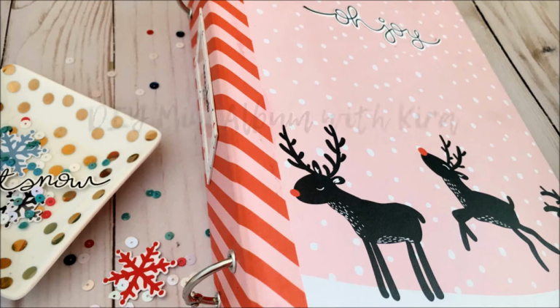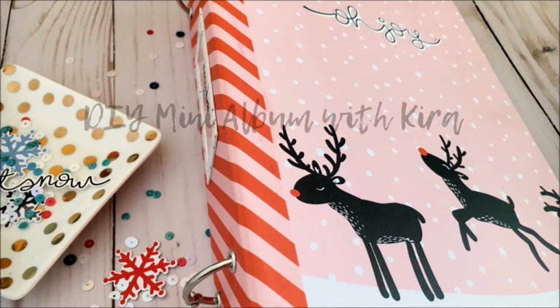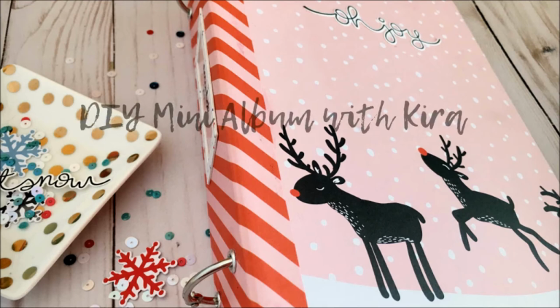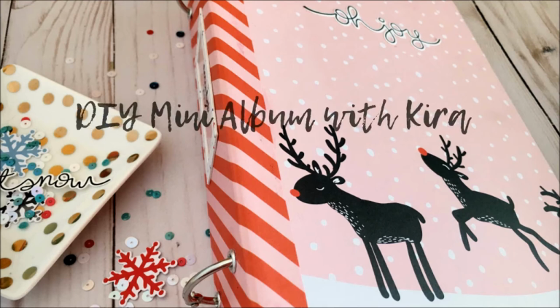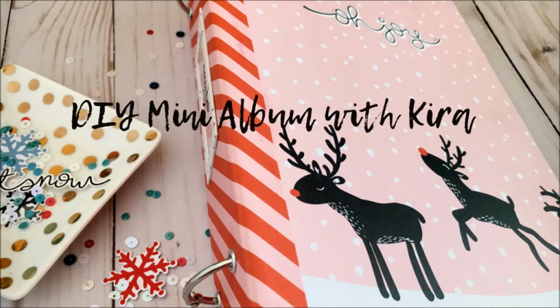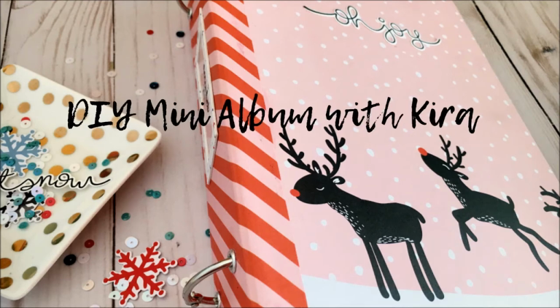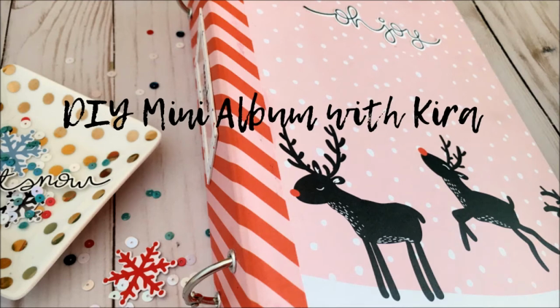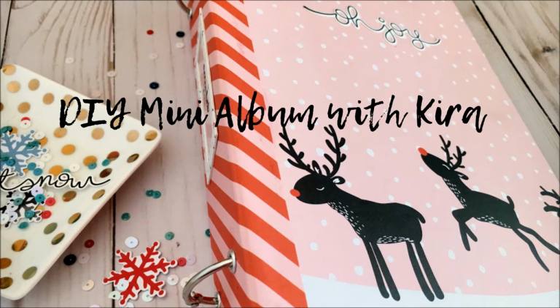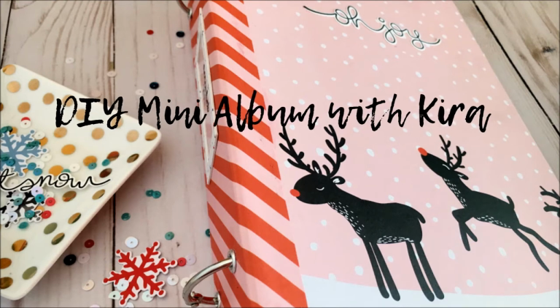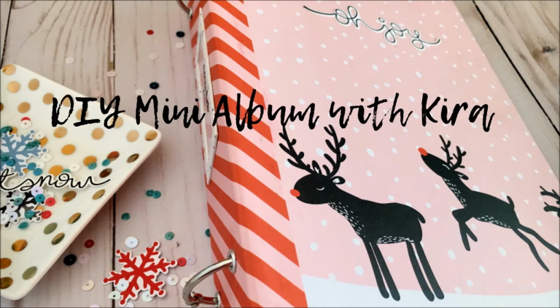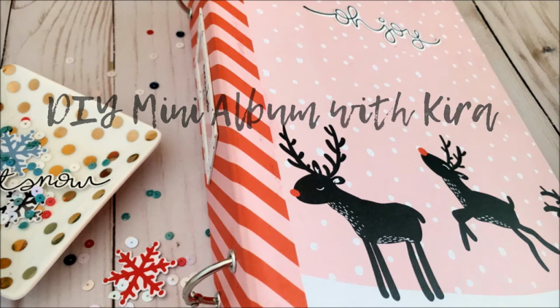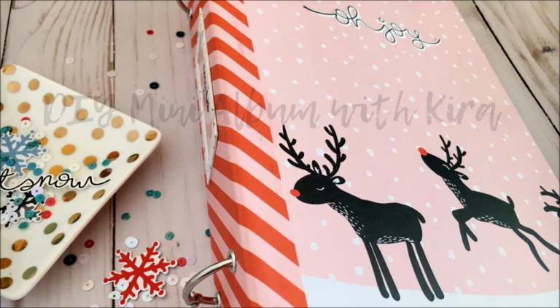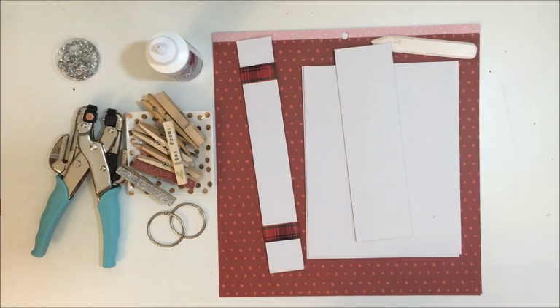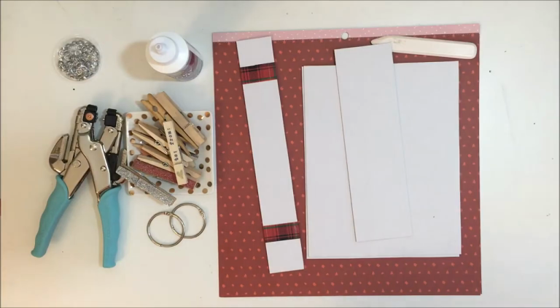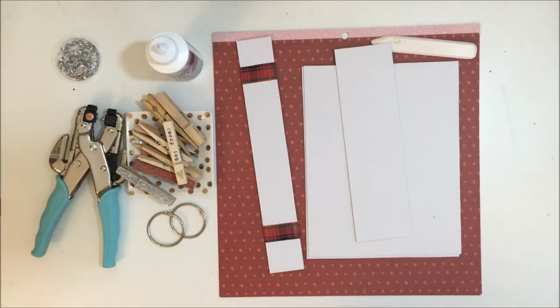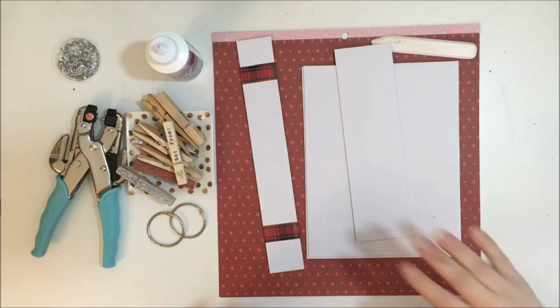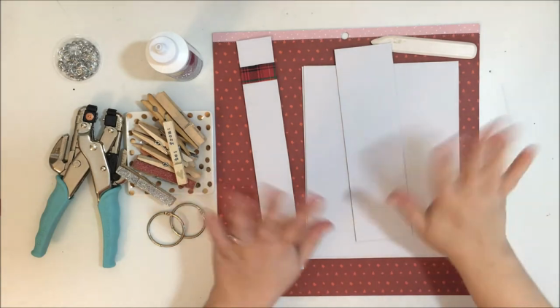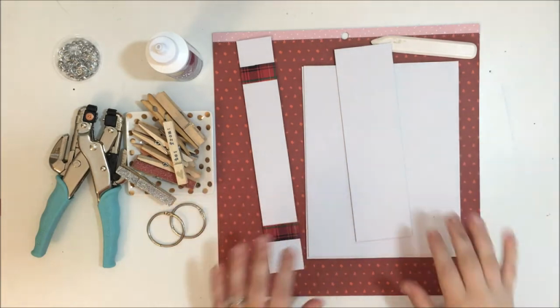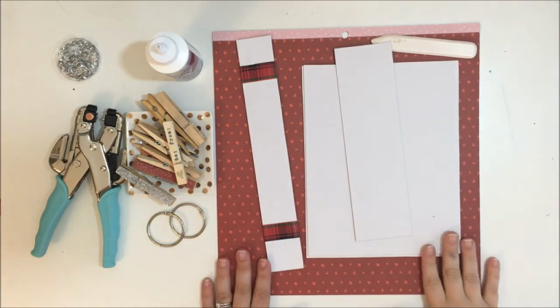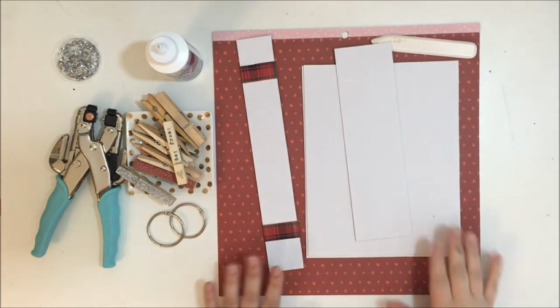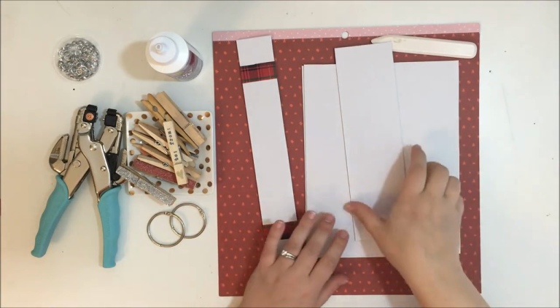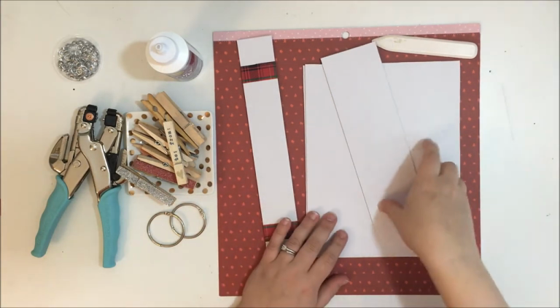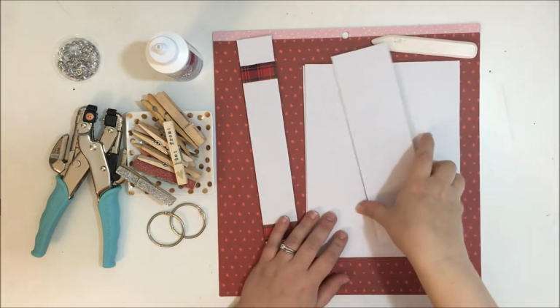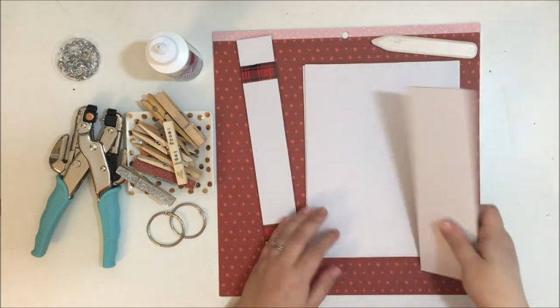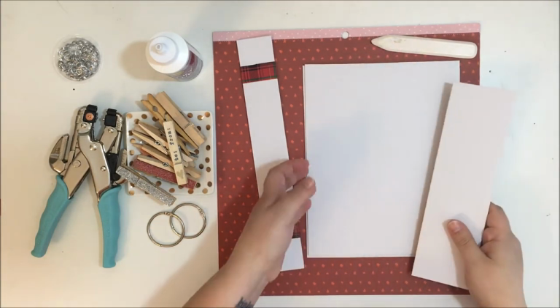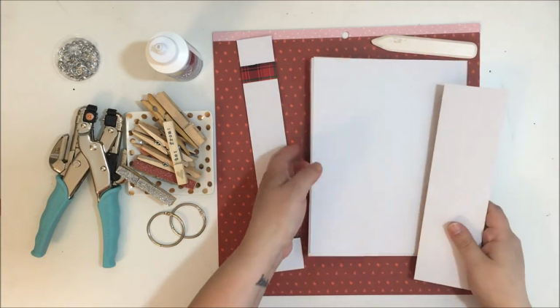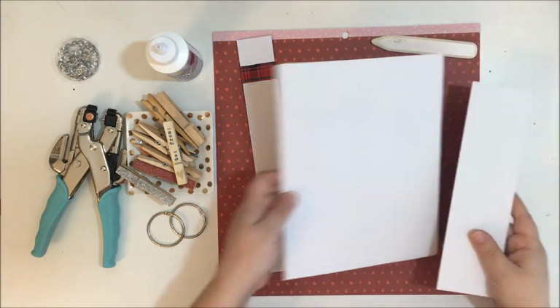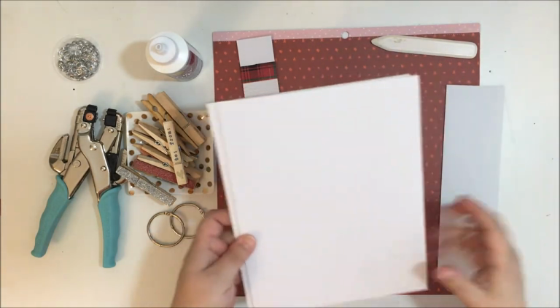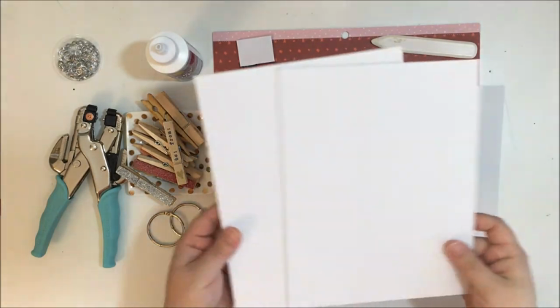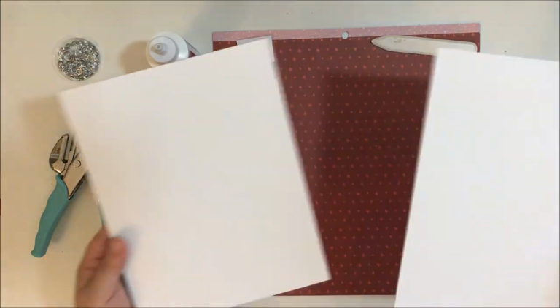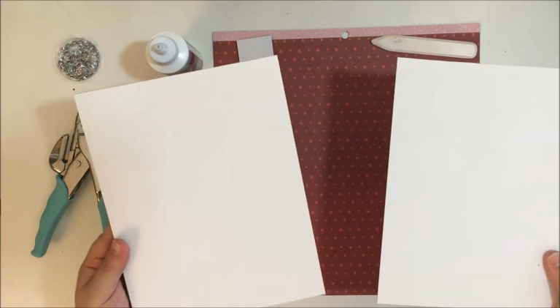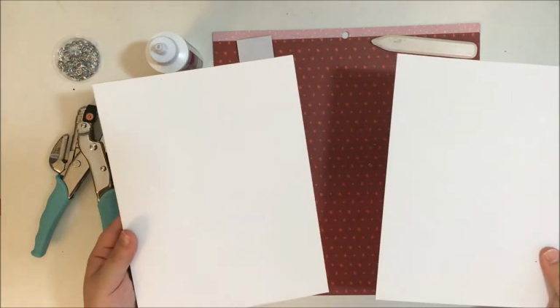Hi there, Kira here with a DIY mini album tutorial. This is going to be the mini album I used for my December Daily this year, and I wanted to share with you guys how I created it.